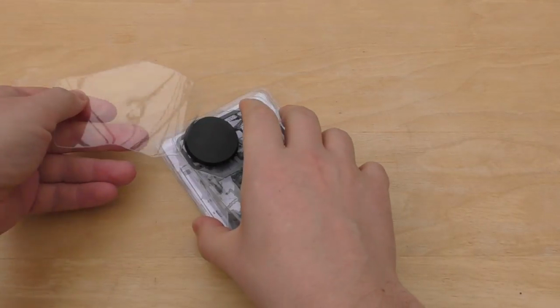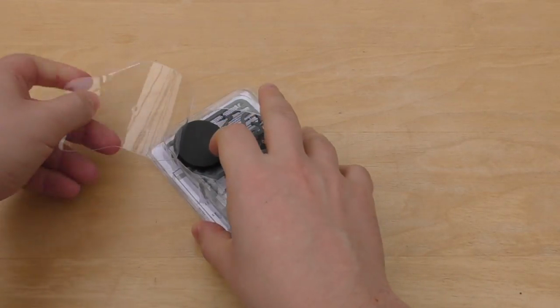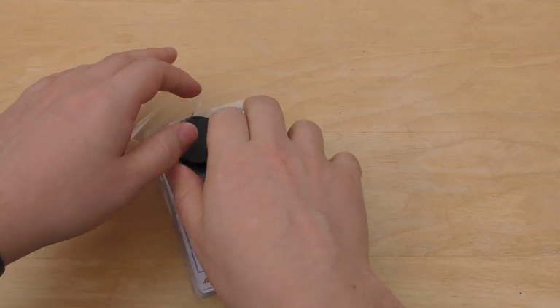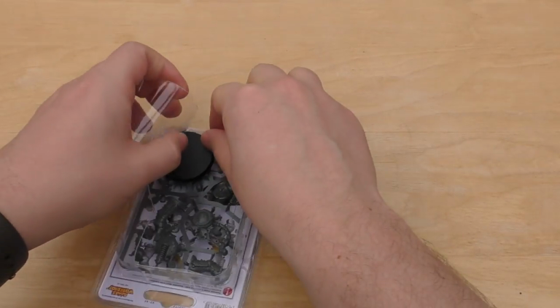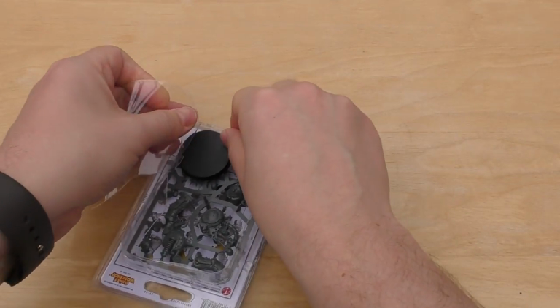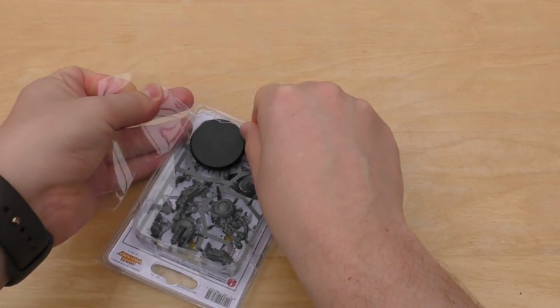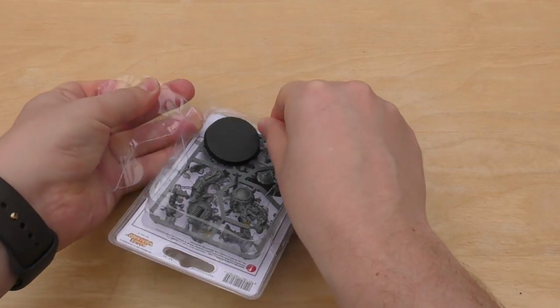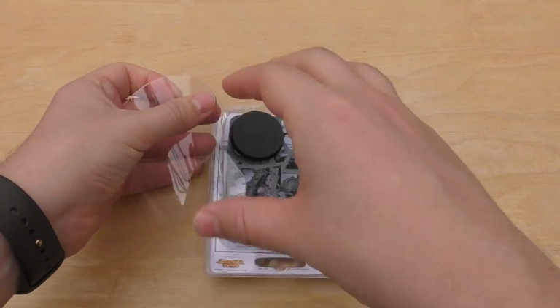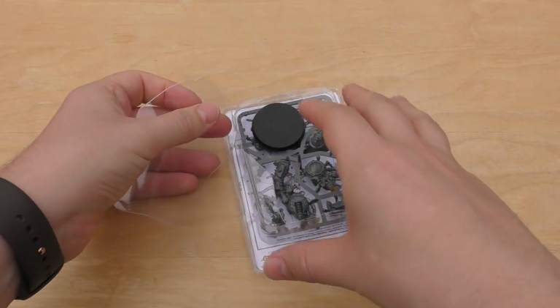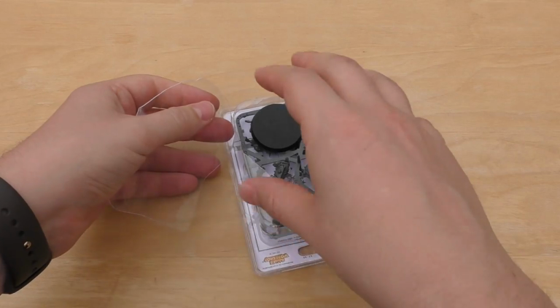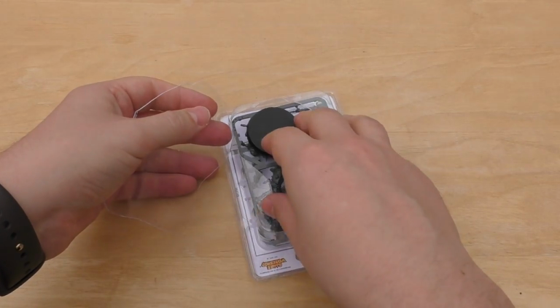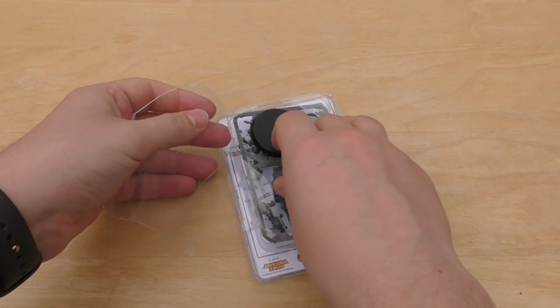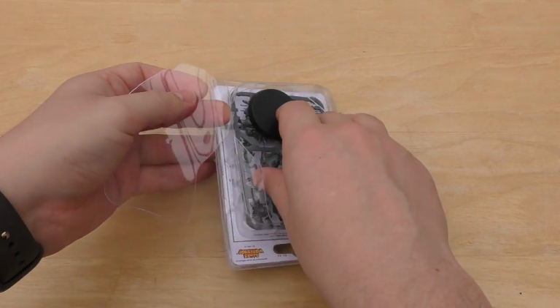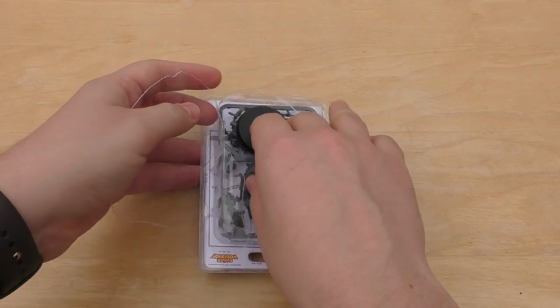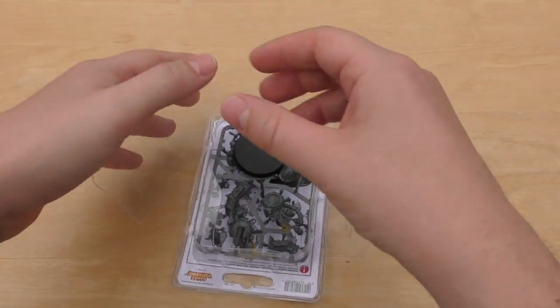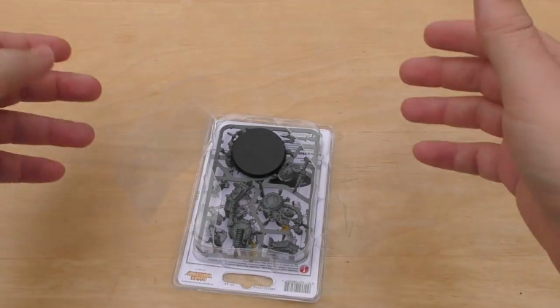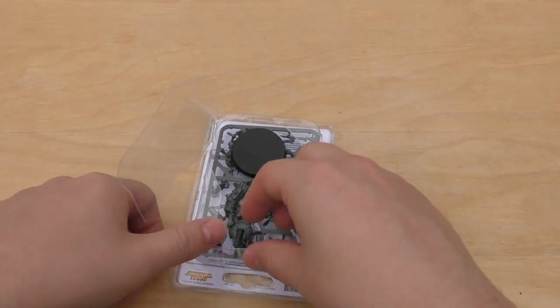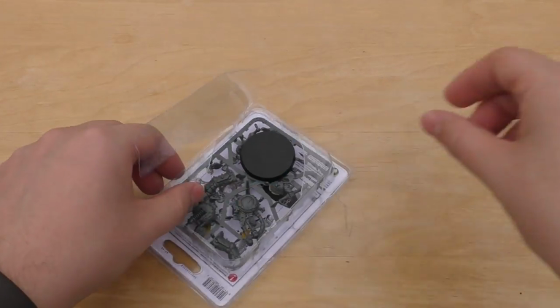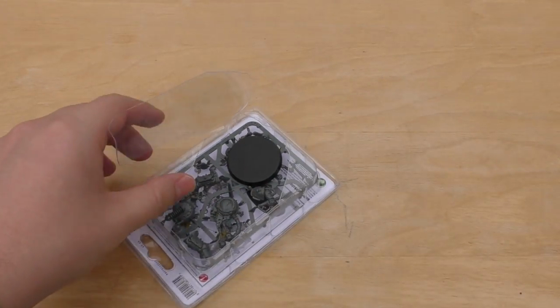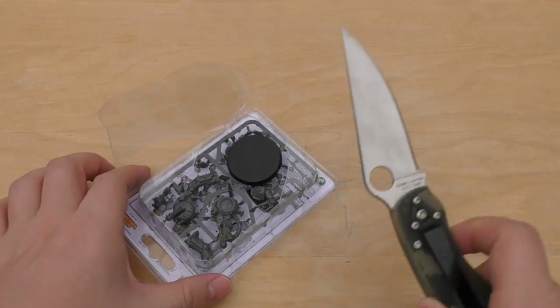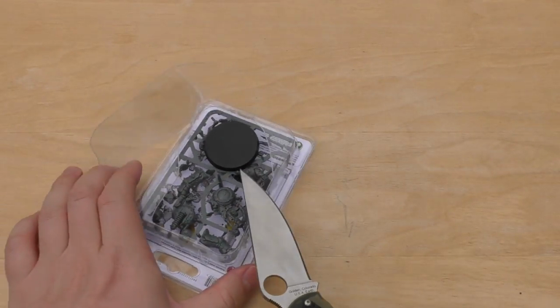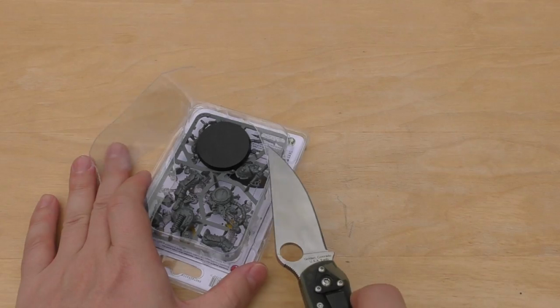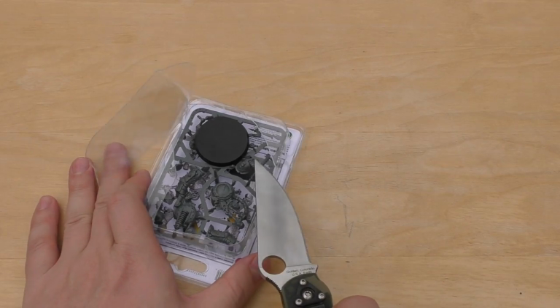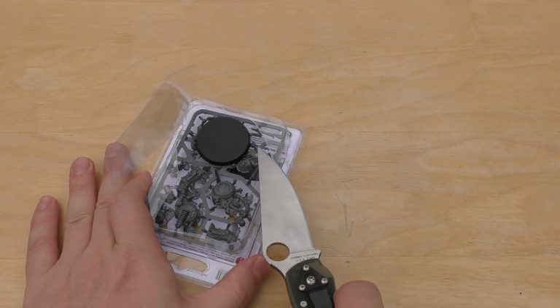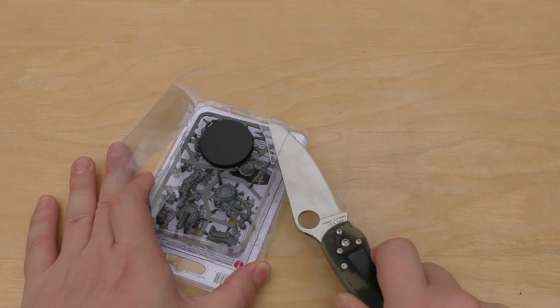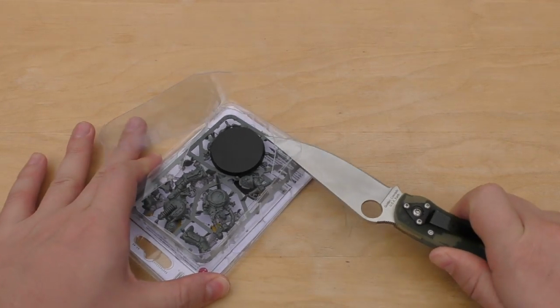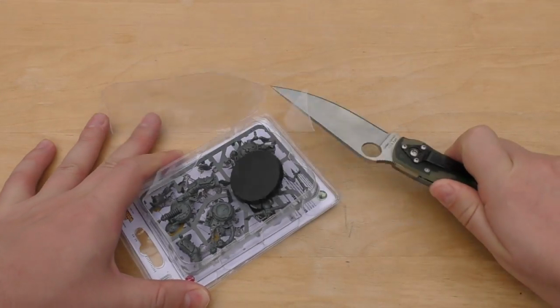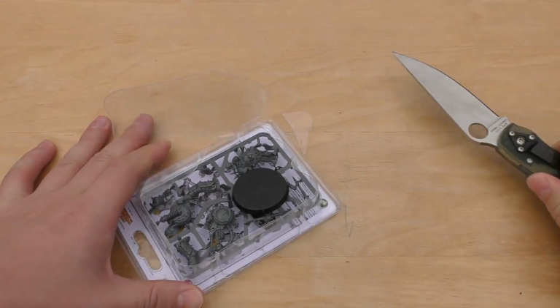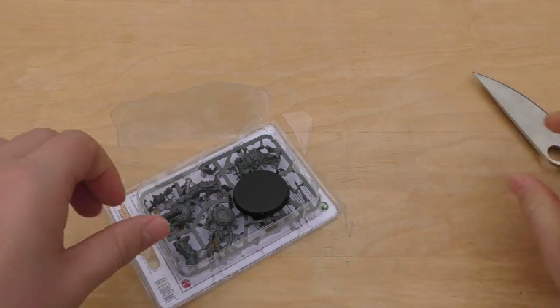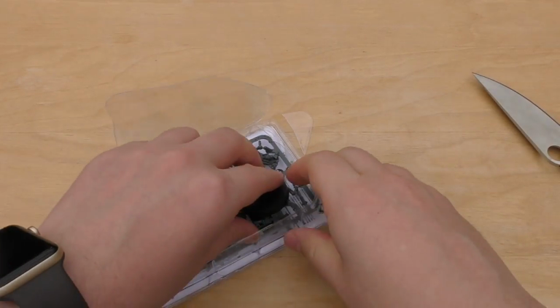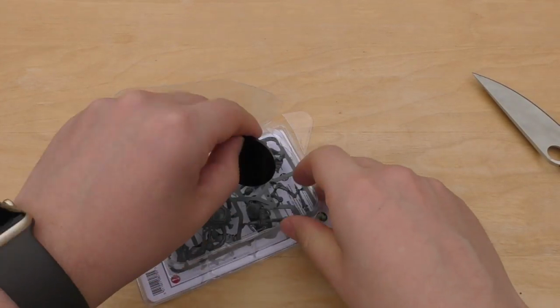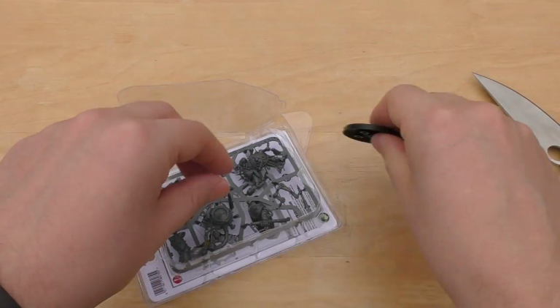One of the reasons for the lower price might be that they come in these sort of blister packs rather than the boxes that all of those other miniatures came in. It might be that reason but who knows.